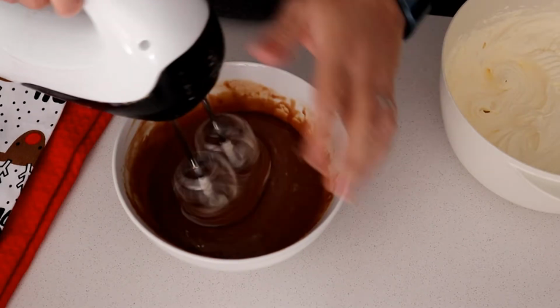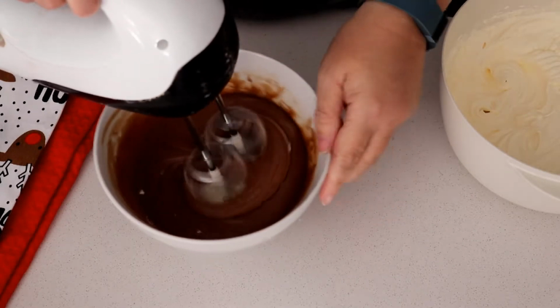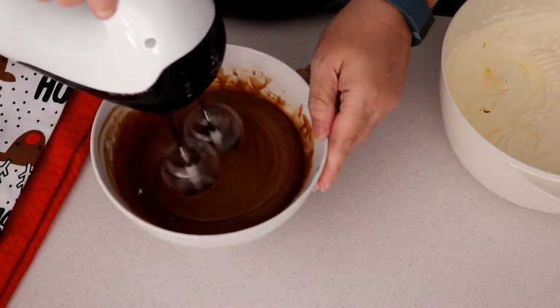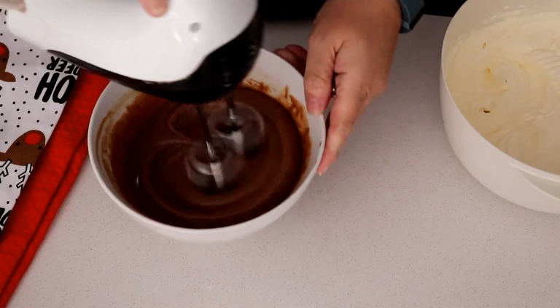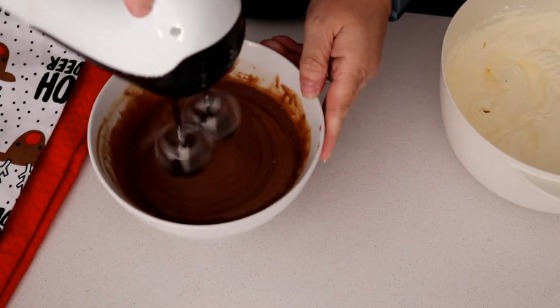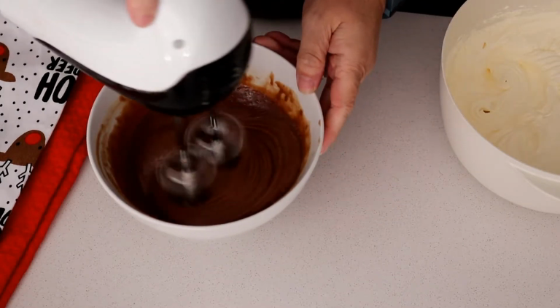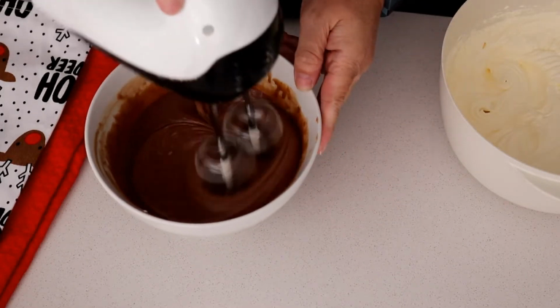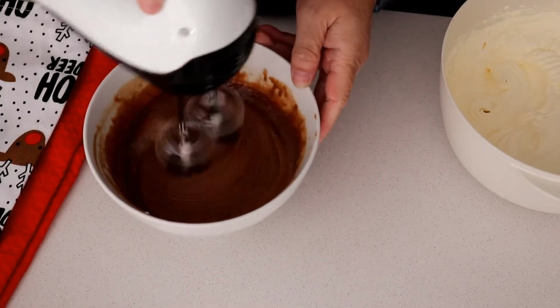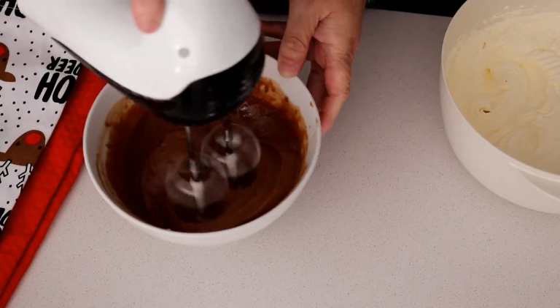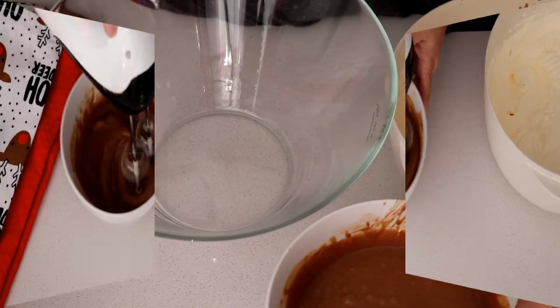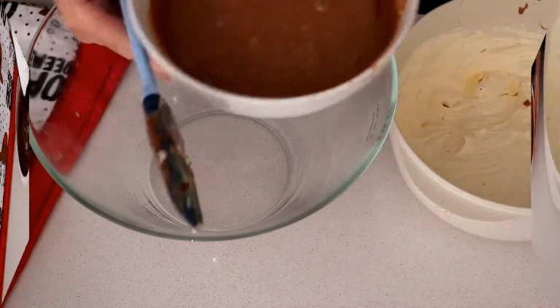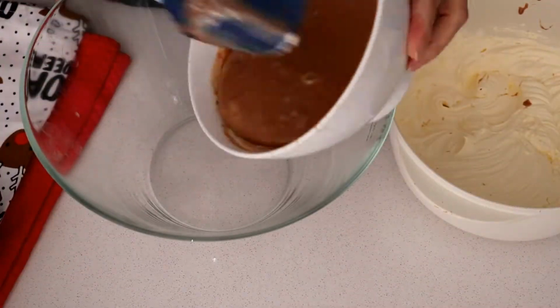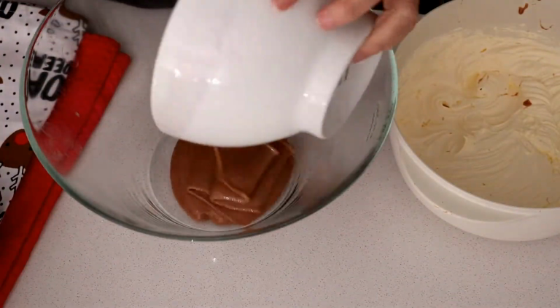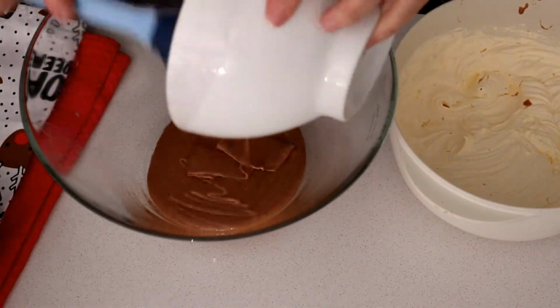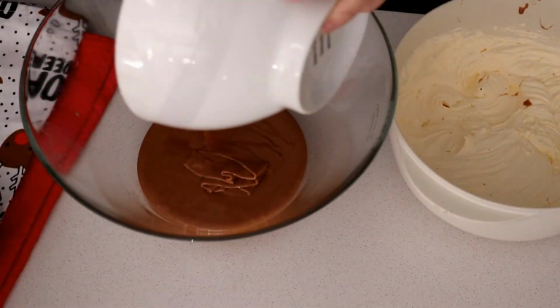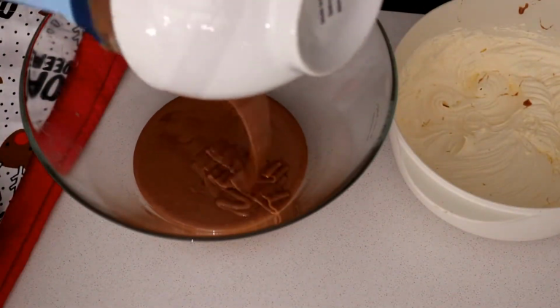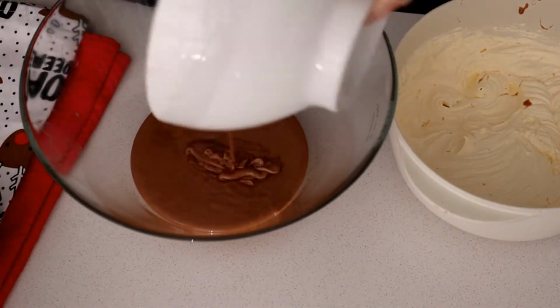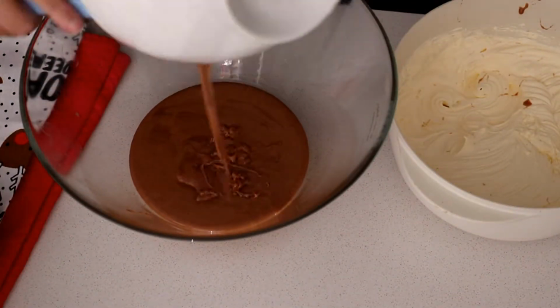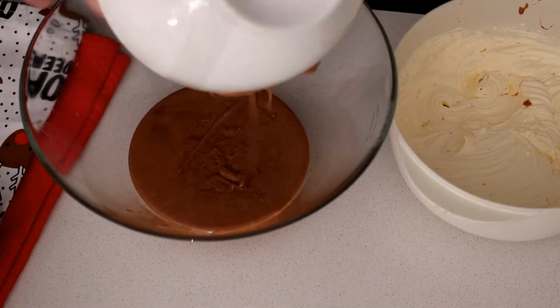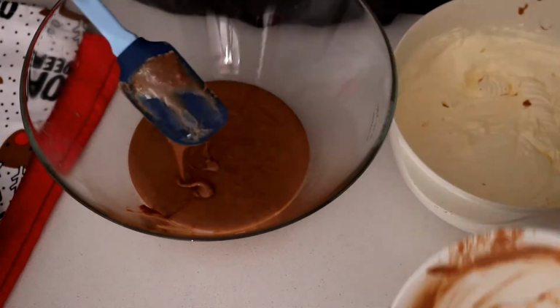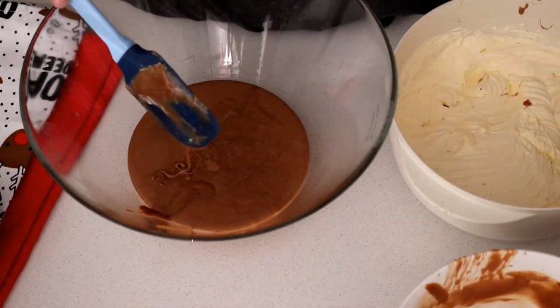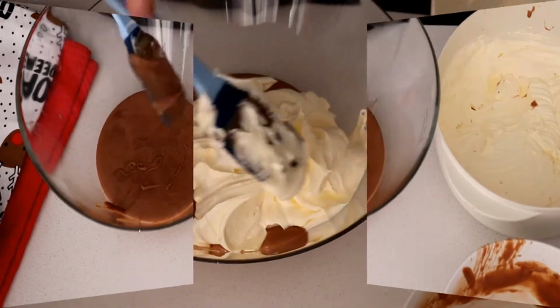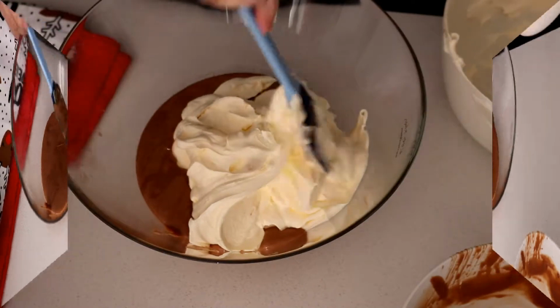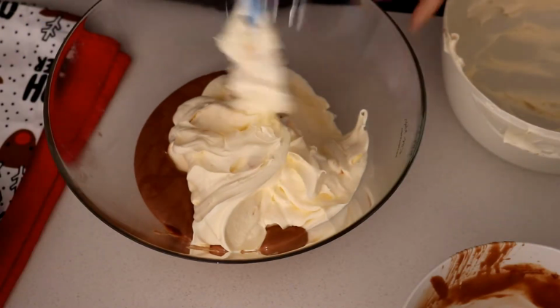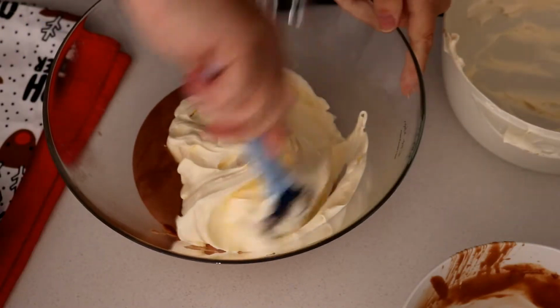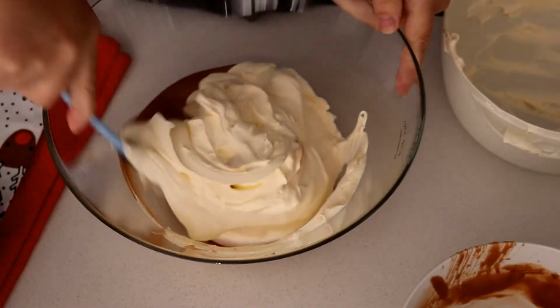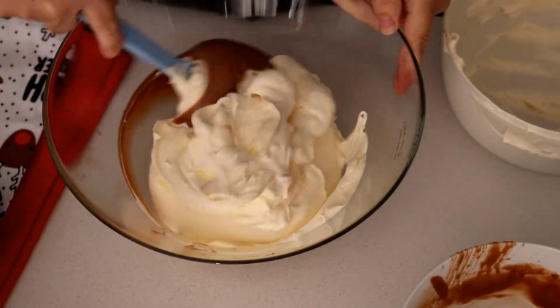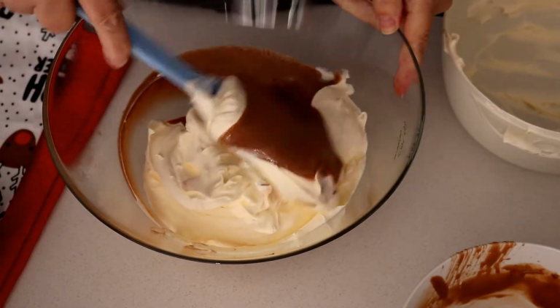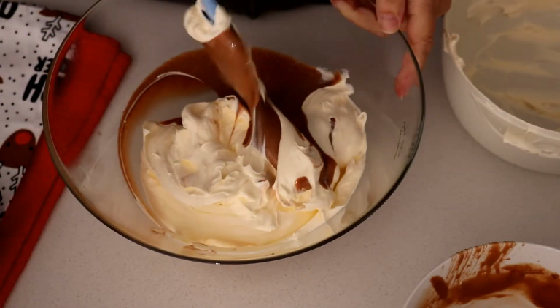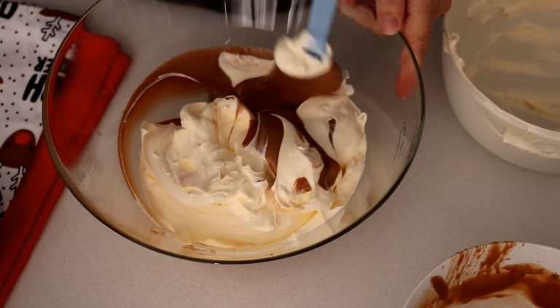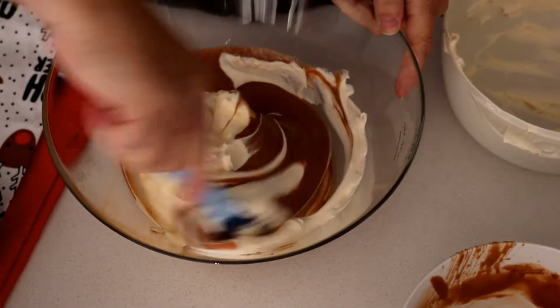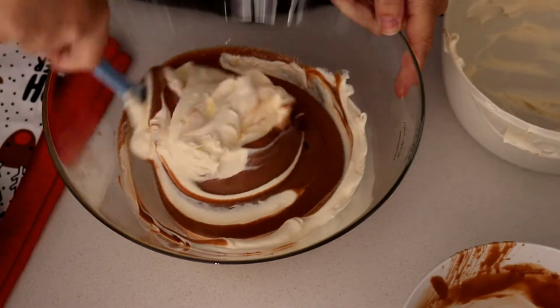When you're folding the chocolate and the cream in together, do it with a spatula. Don't use the beaters because it will separate. And that's it — that's how you make the chocolate mousse. It's really, really yummy. You can add a little bit of vanilla if you want to, but you don't need to.